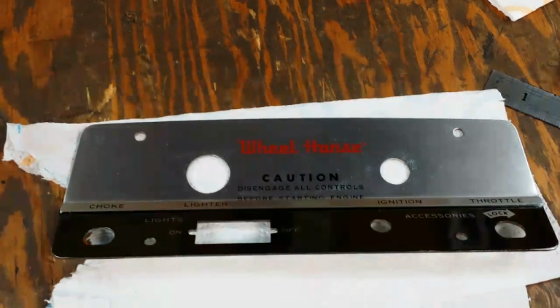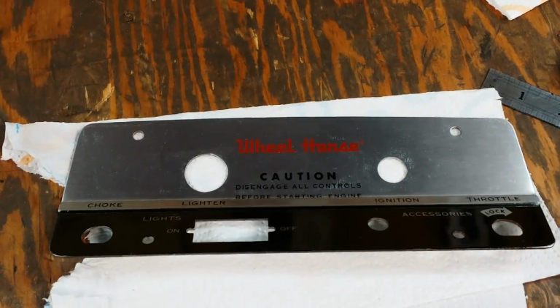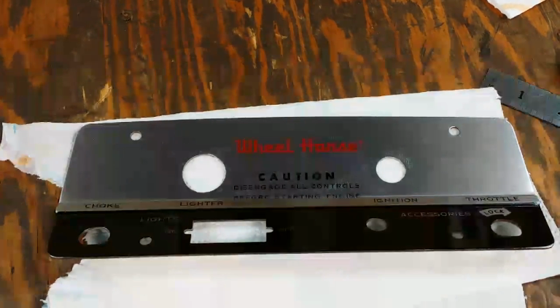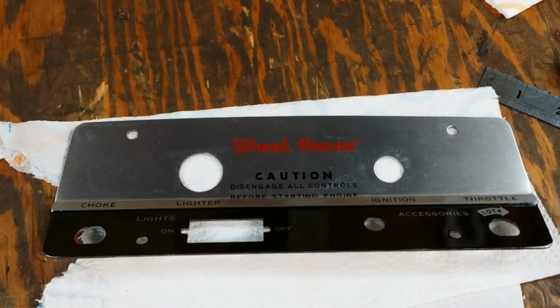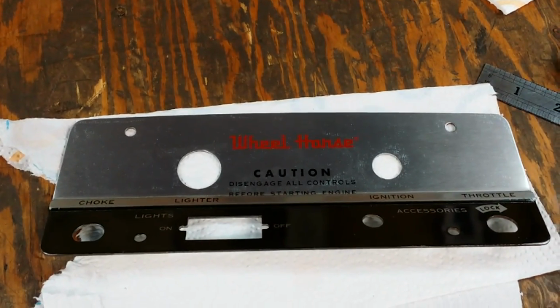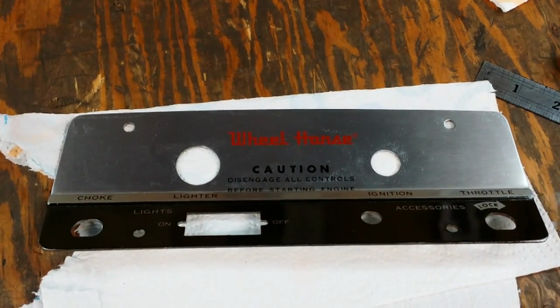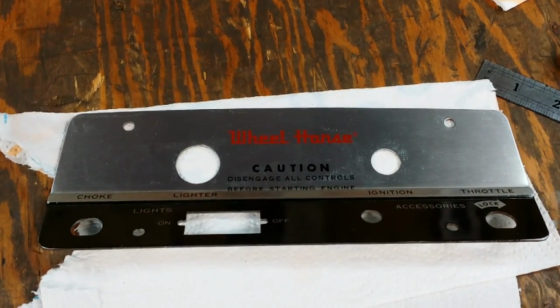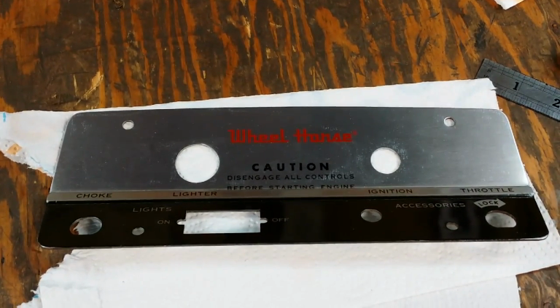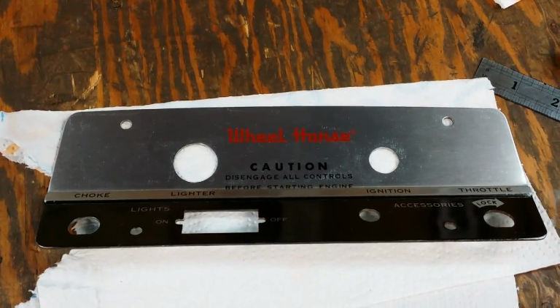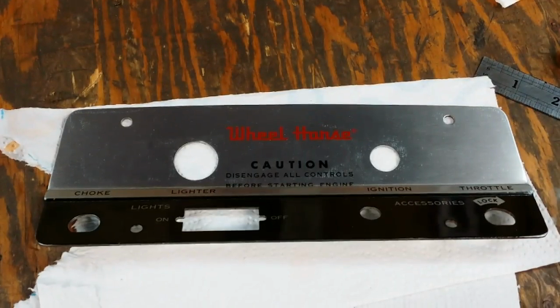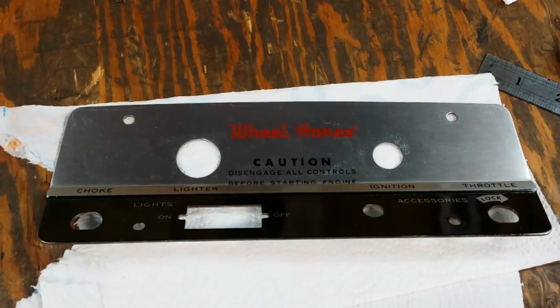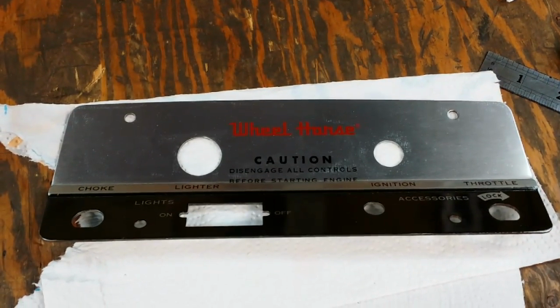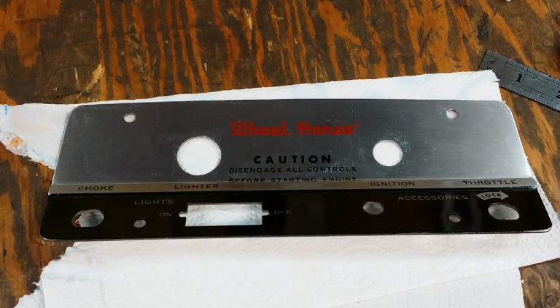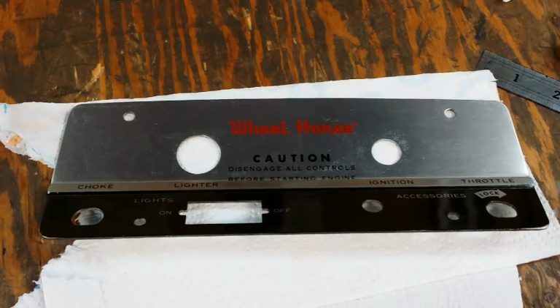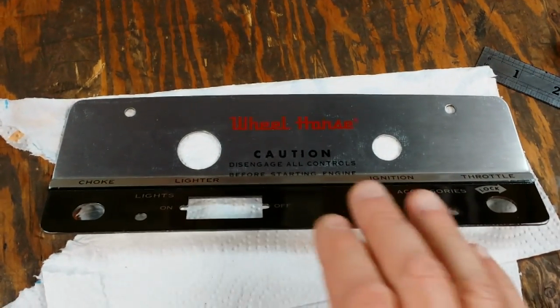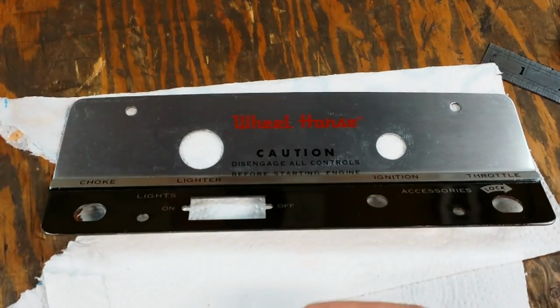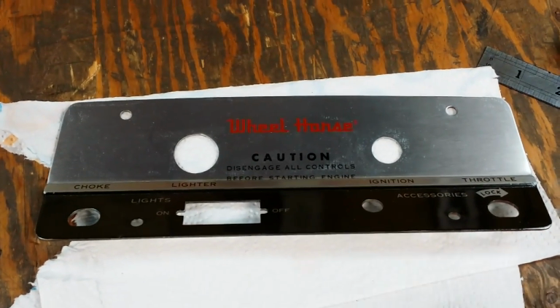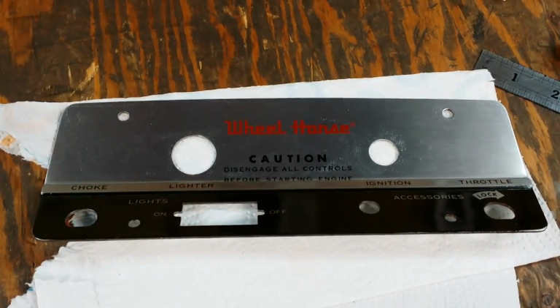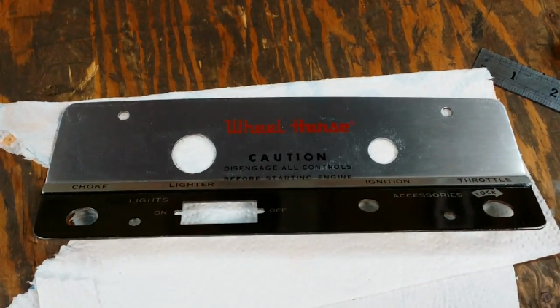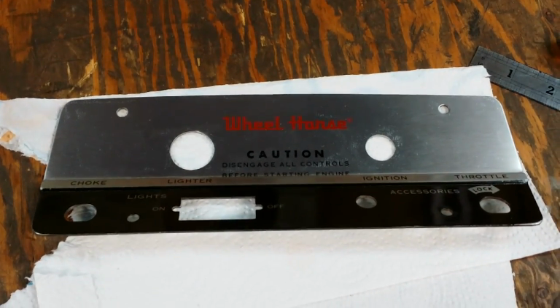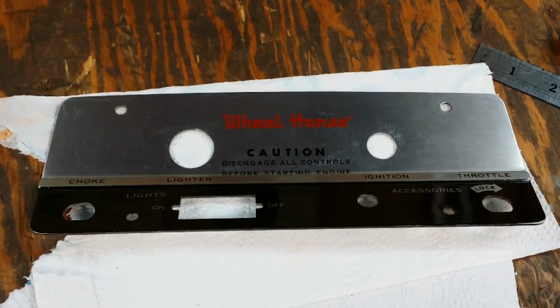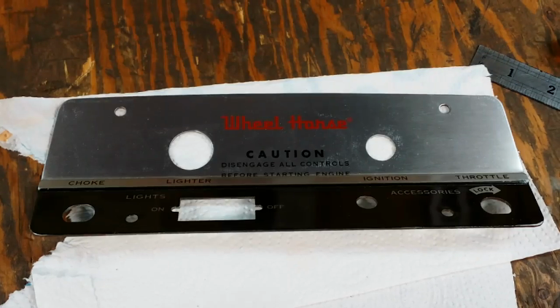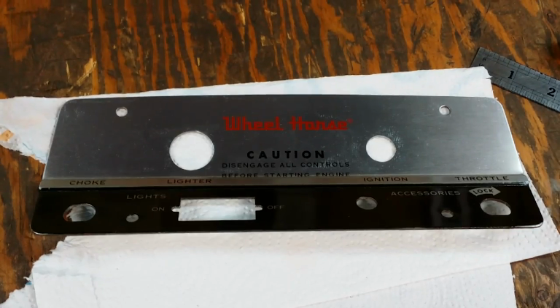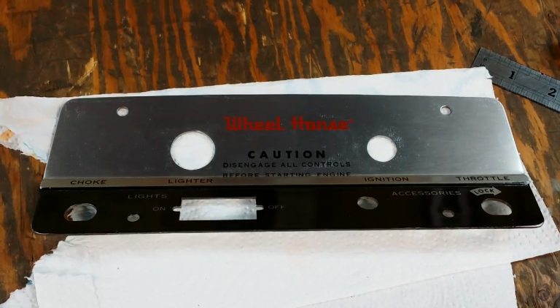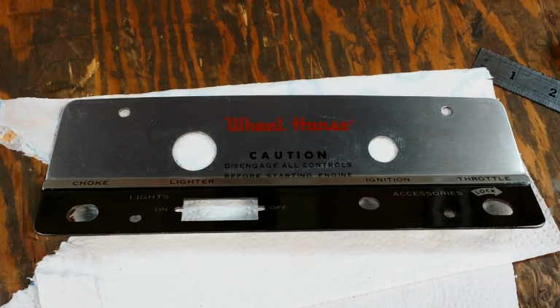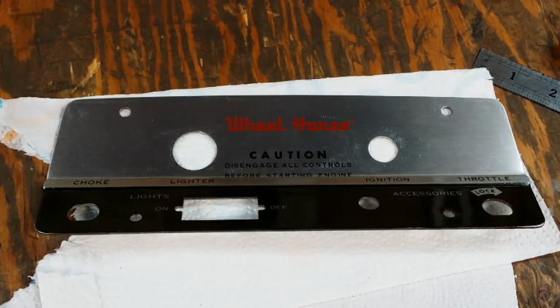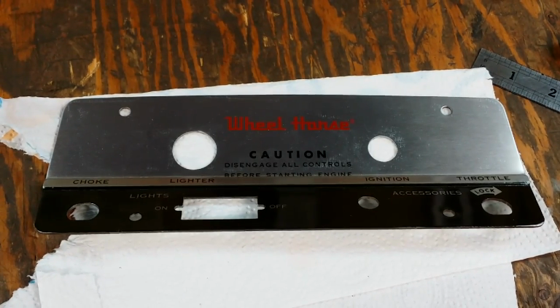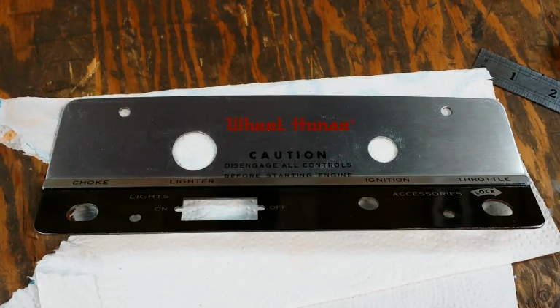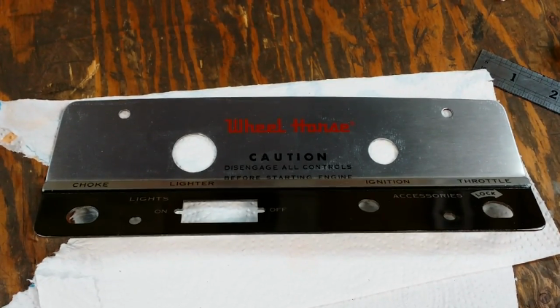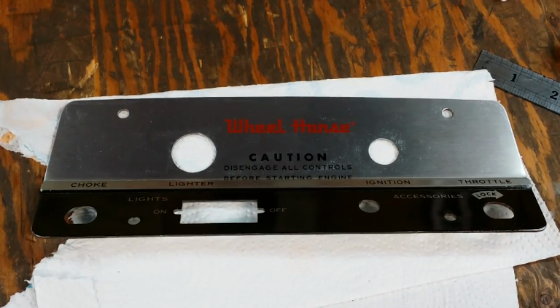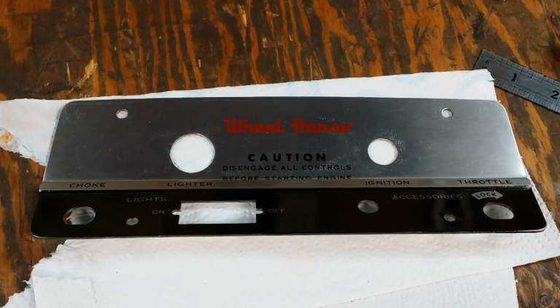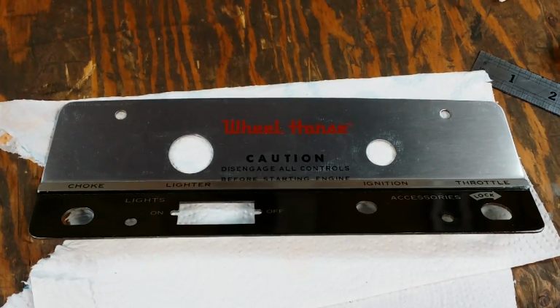How are you doing guys? Today I'm working on the dash panel for the 1056. As I indicated in my prior video, this is actually an NOS dash plate — not for a 1056, but for a later model tractor, probably late 60s, early 70s.